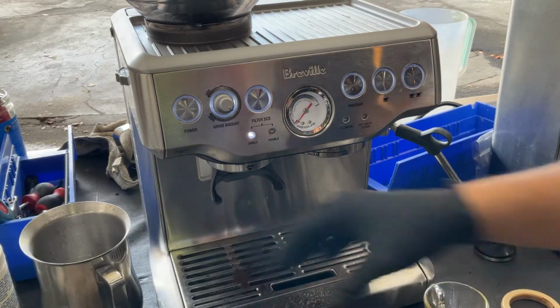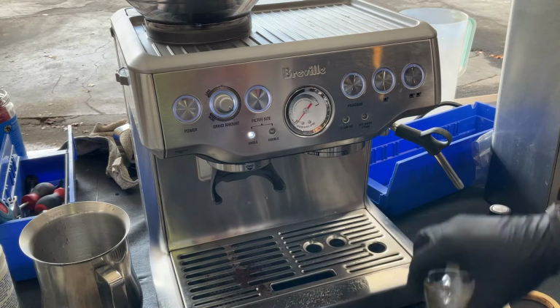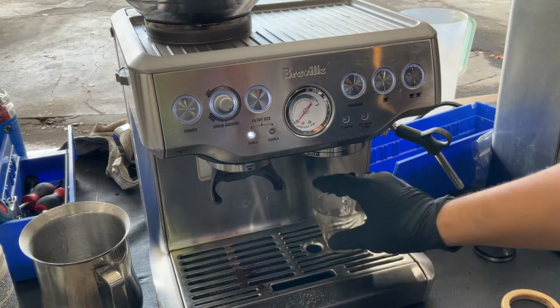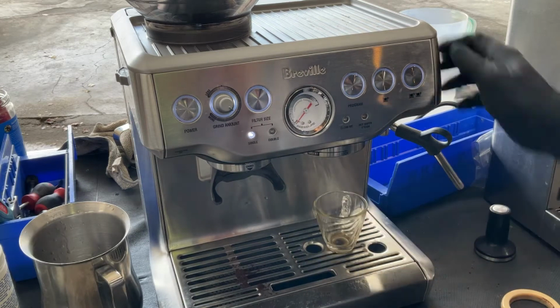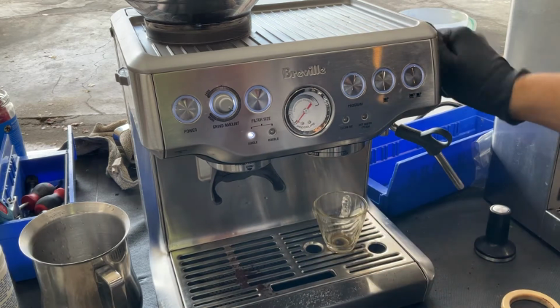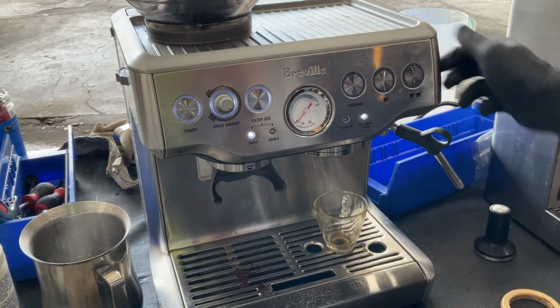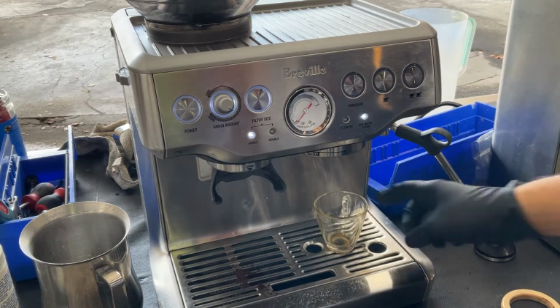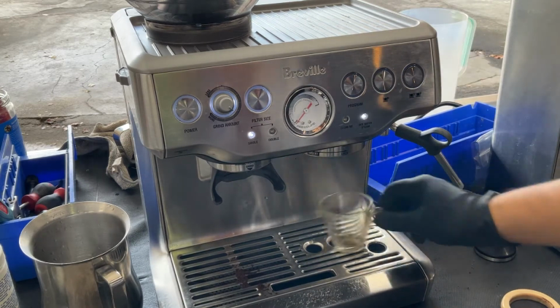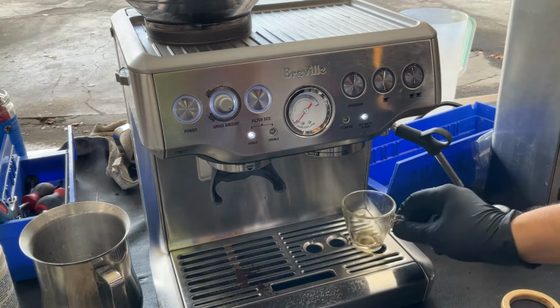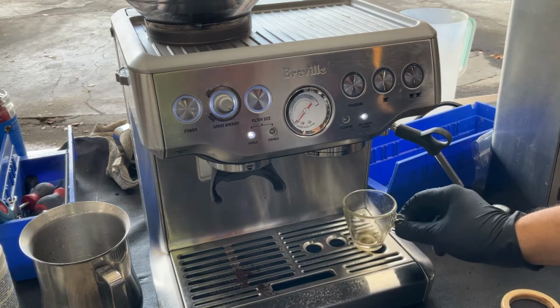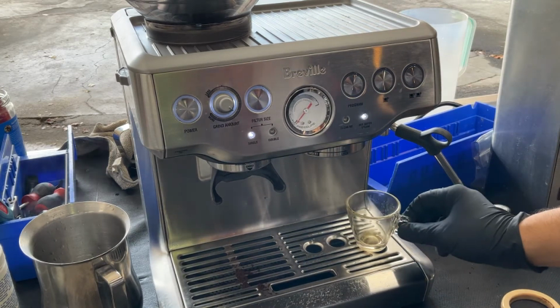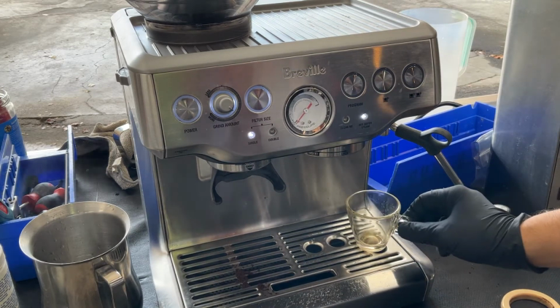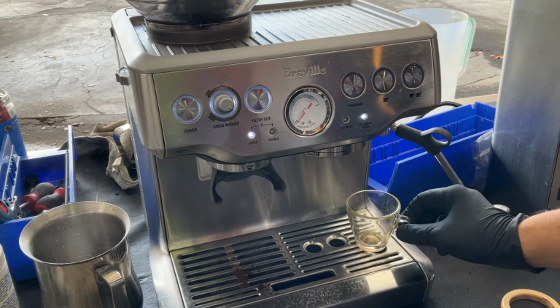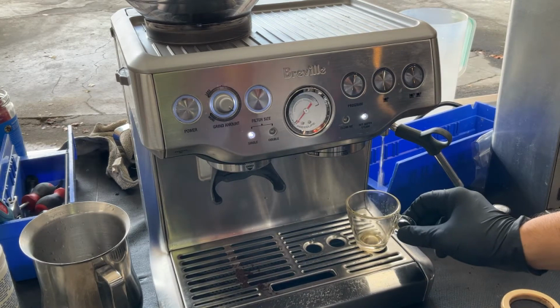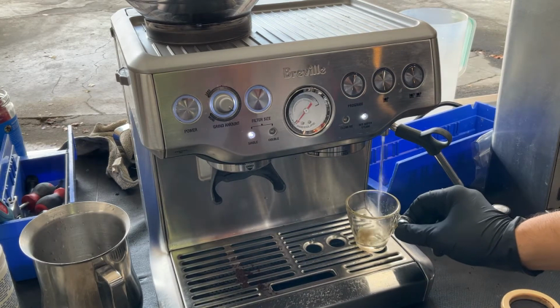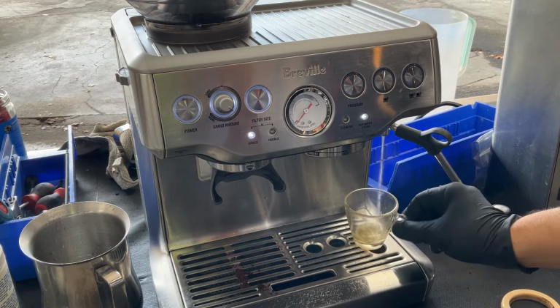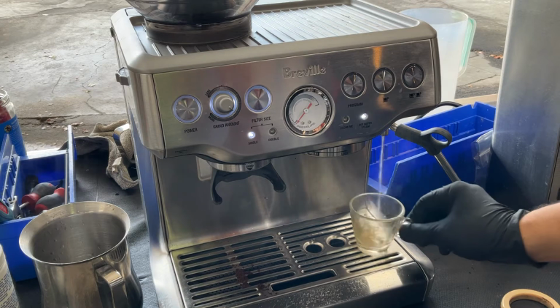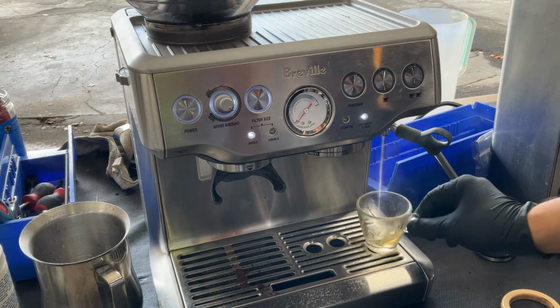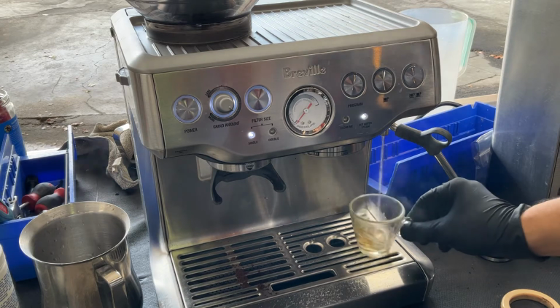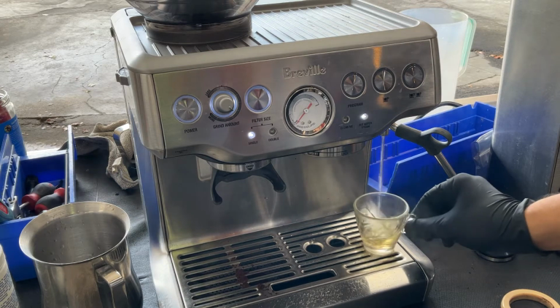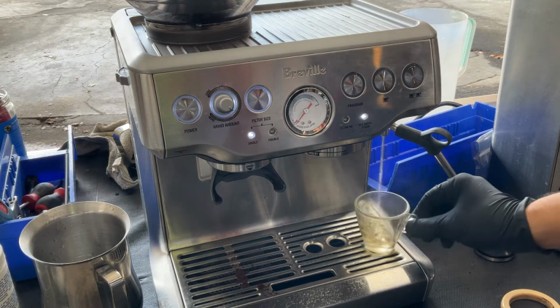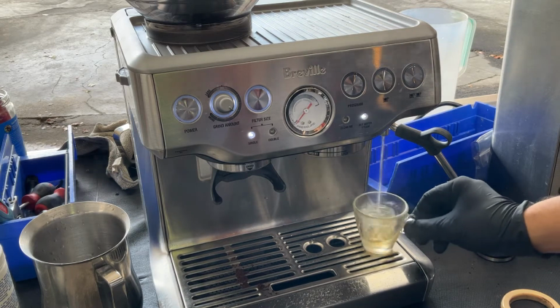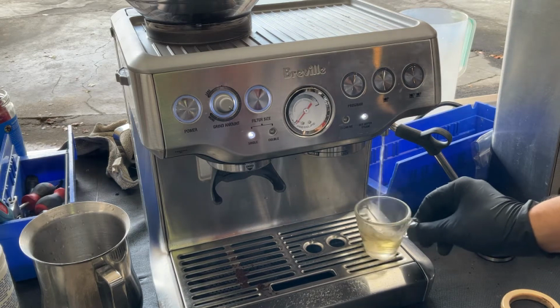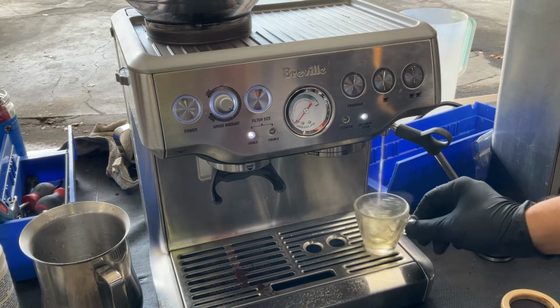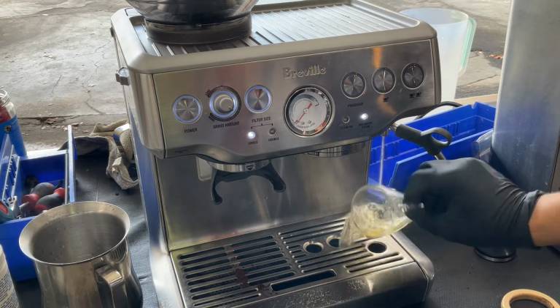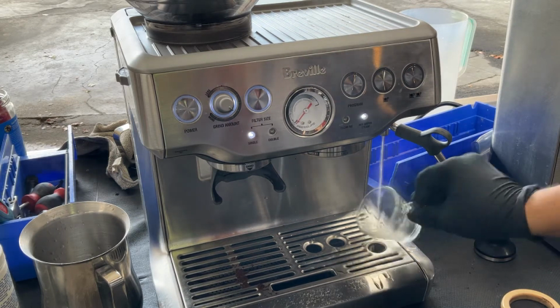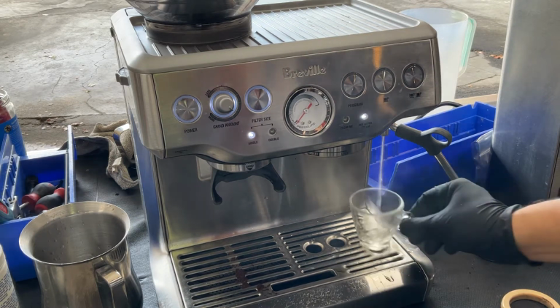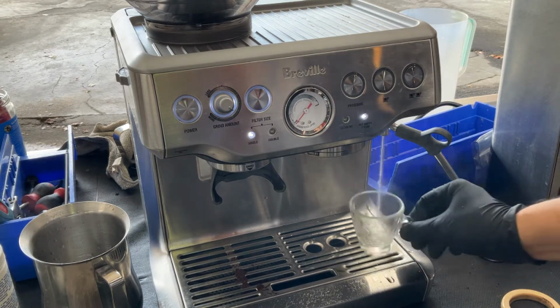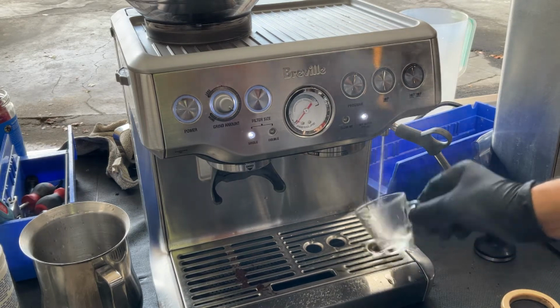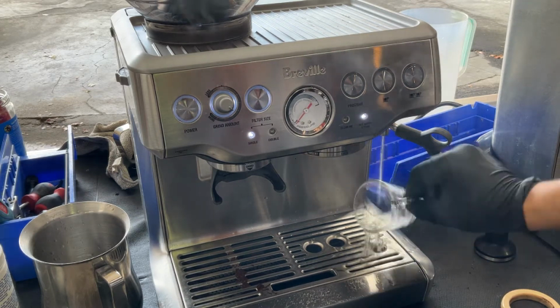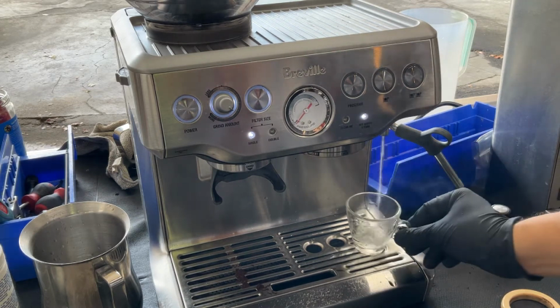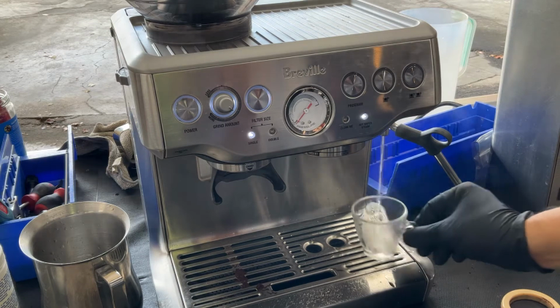Let's get hot water first so we can clean our cup. As you can see, nice steady steam coming out of the machine. Looking great.